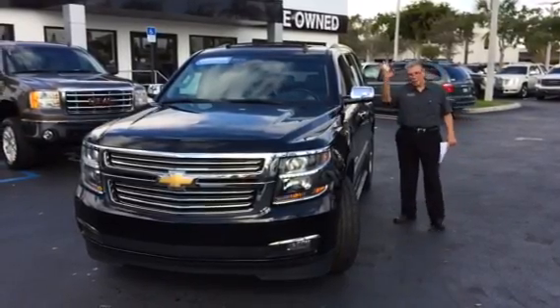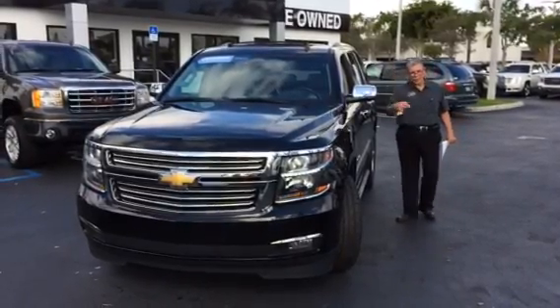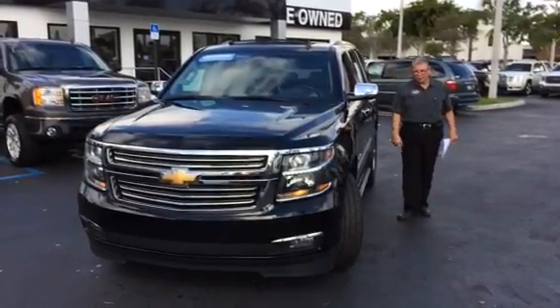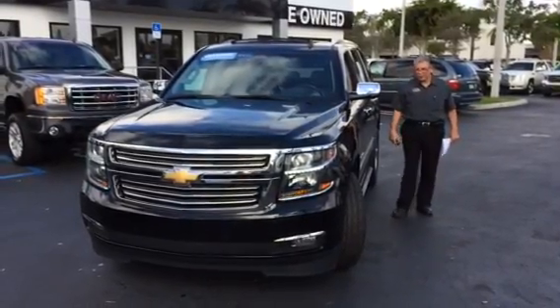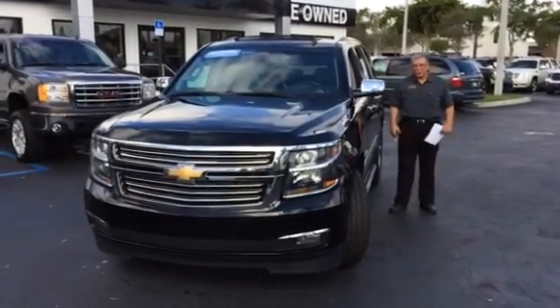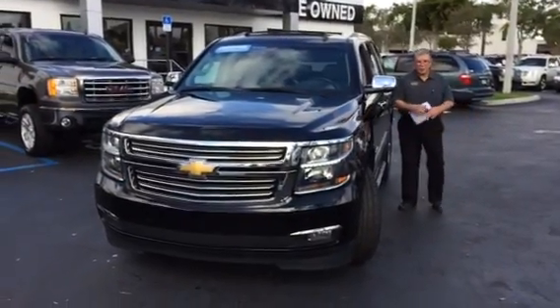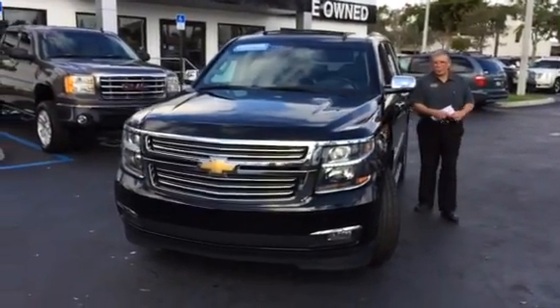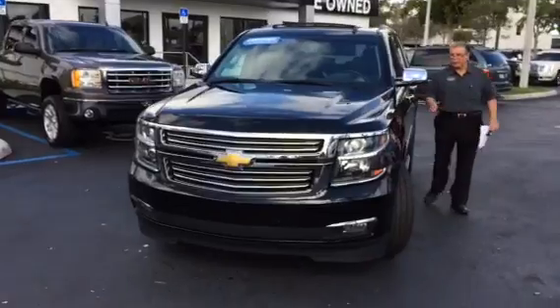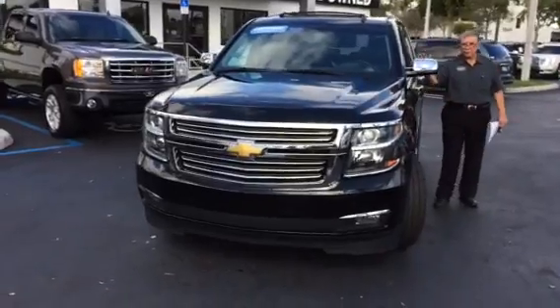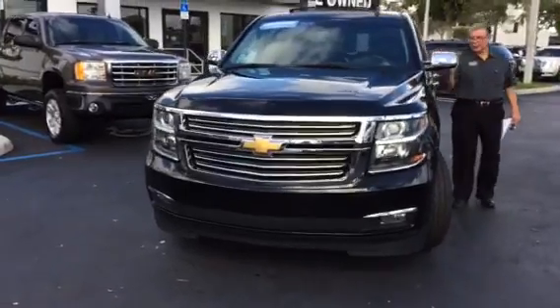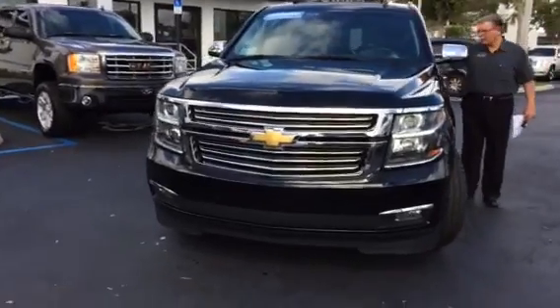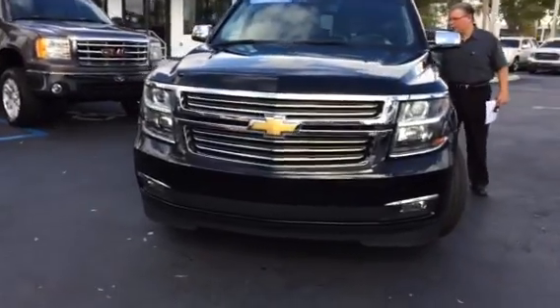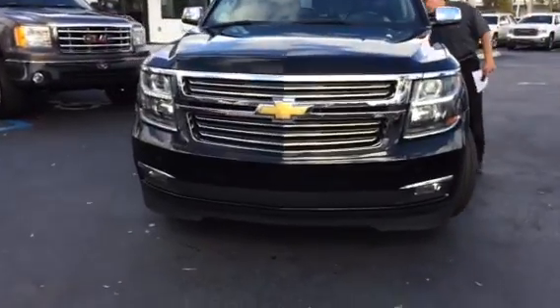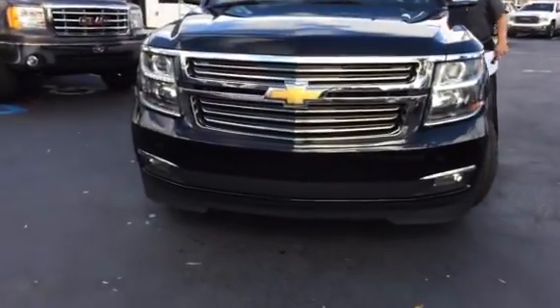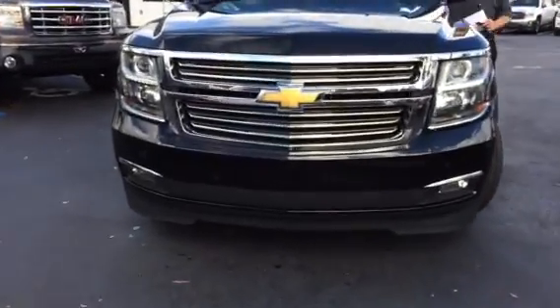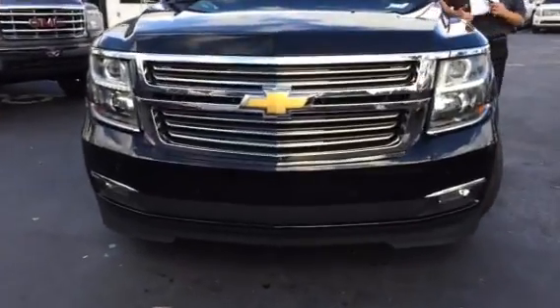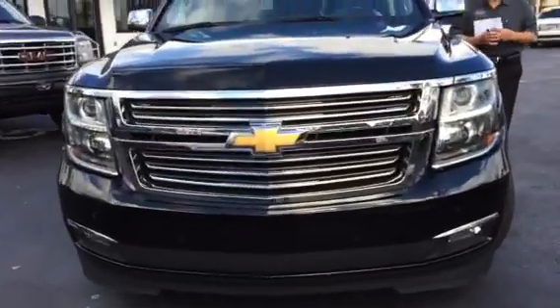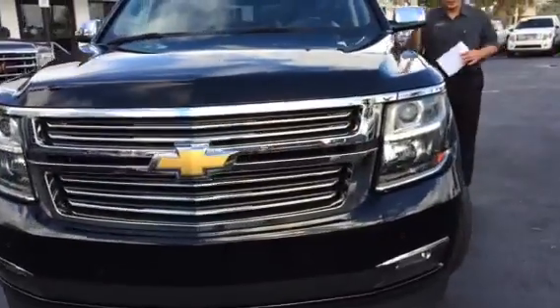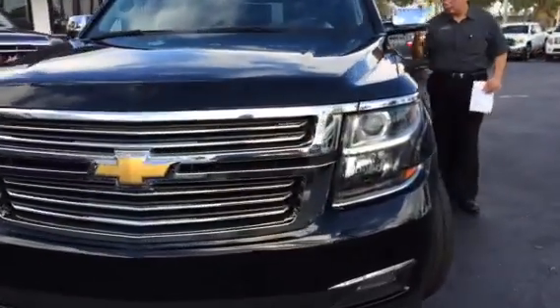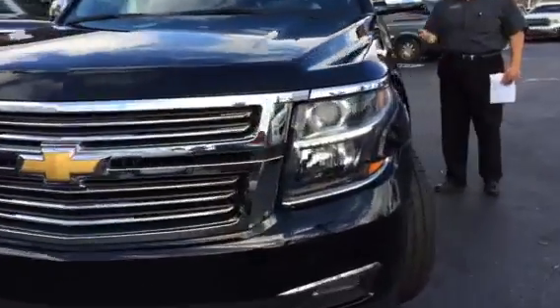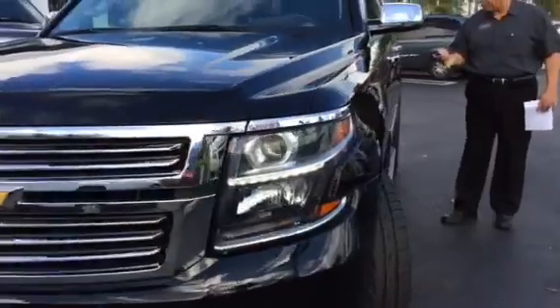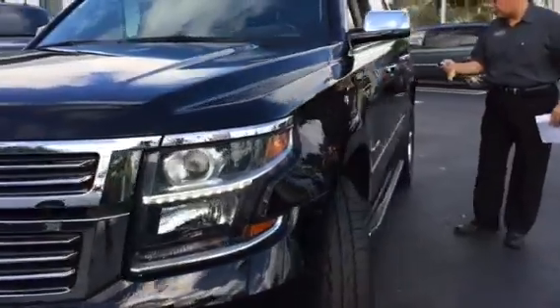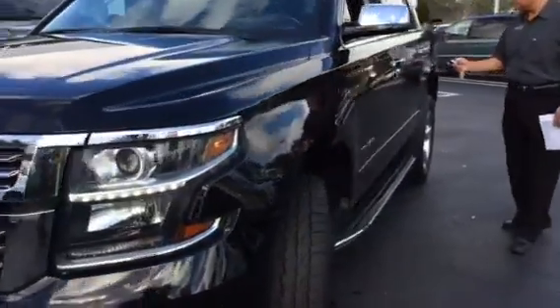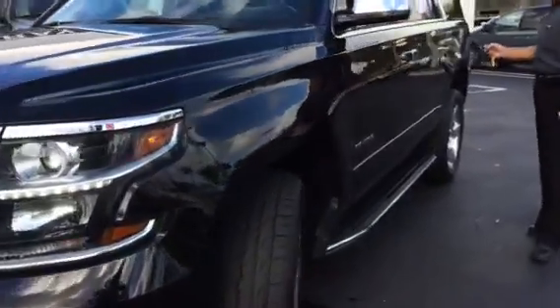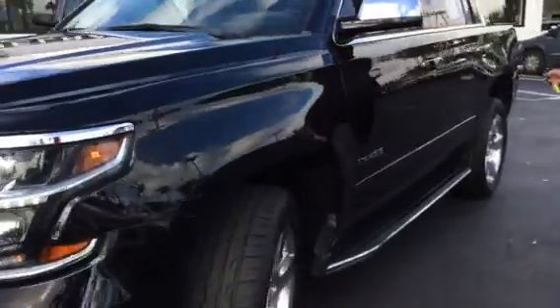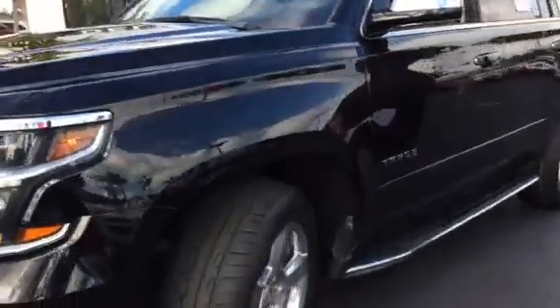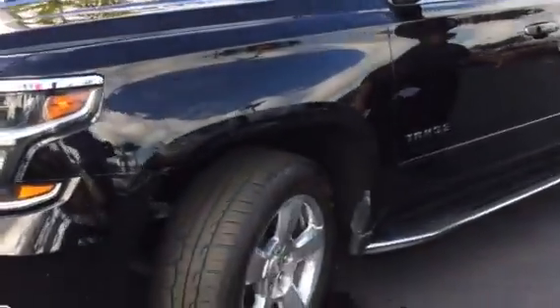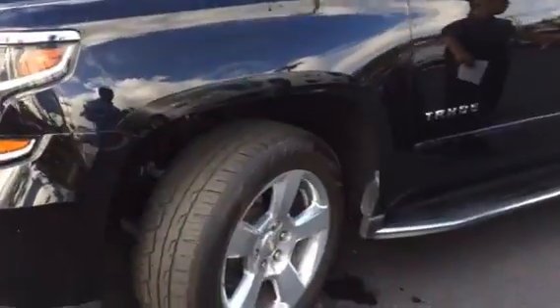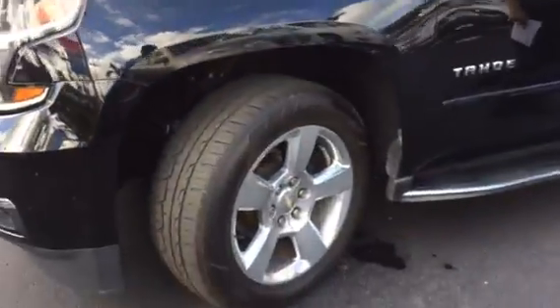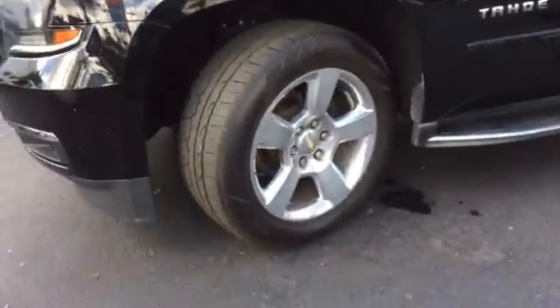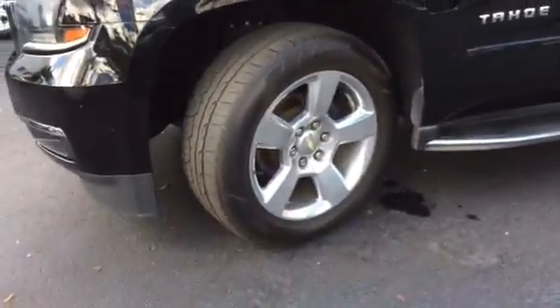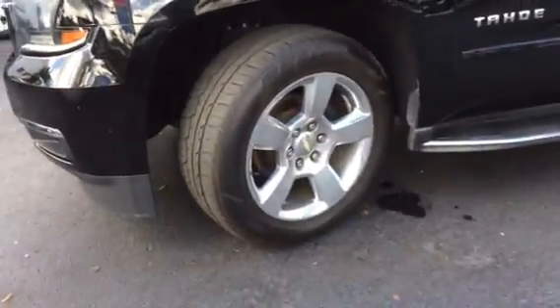Hi Jennifer, how's things in Daytona? It's Fritzy at Delray Buick GMC. As you can see, I just did the remote start on the vehicle — this beautiful 2015 Tahoe you asked about.